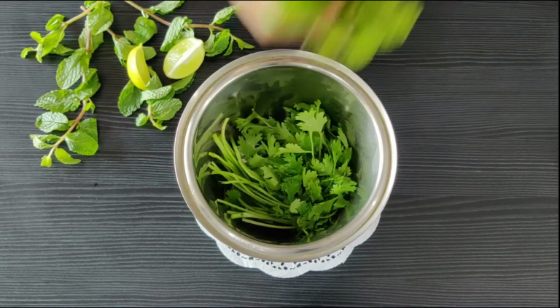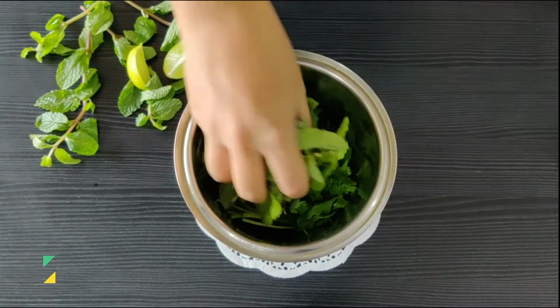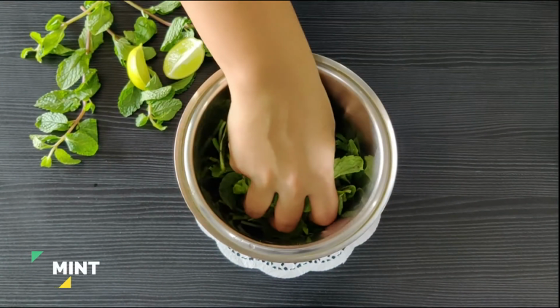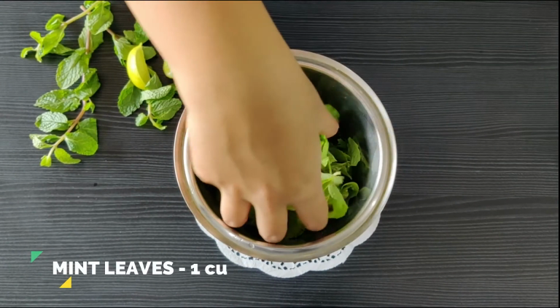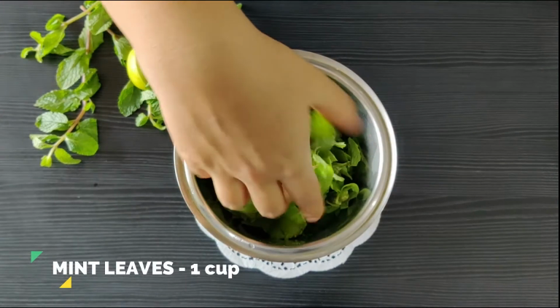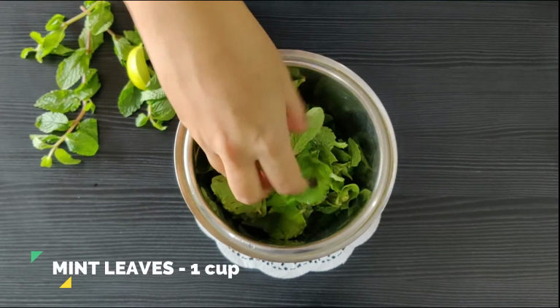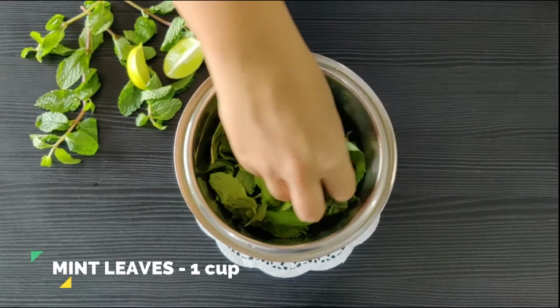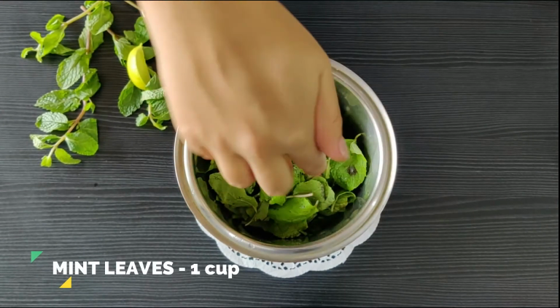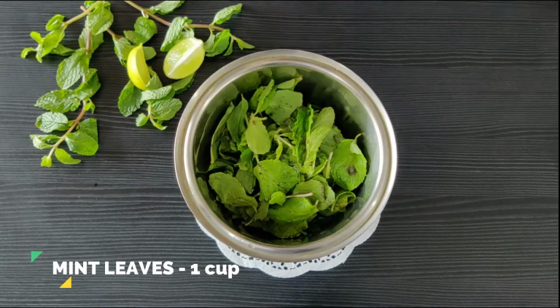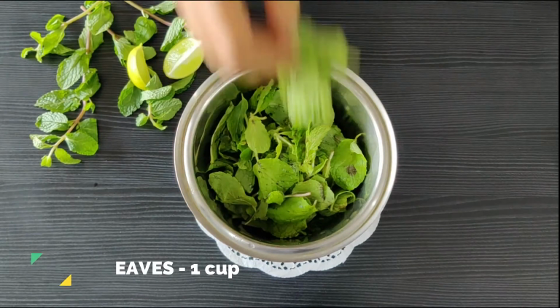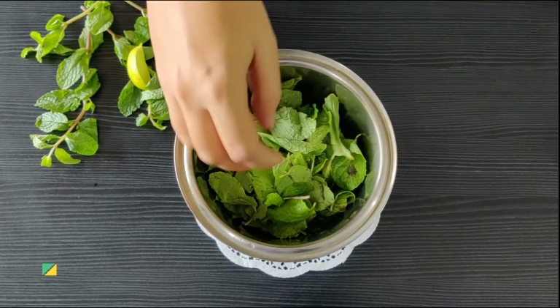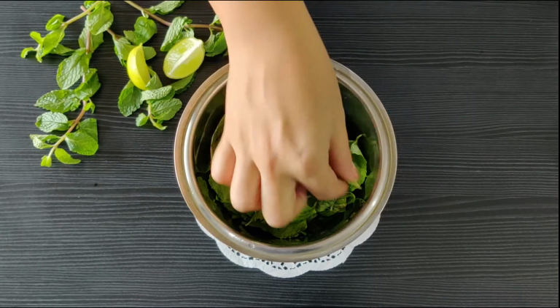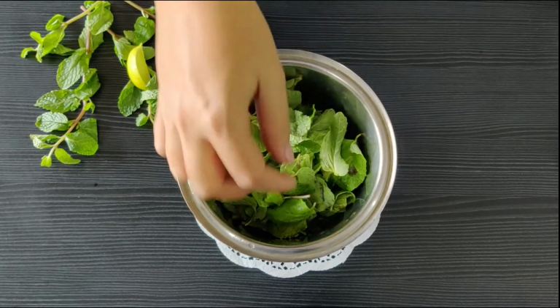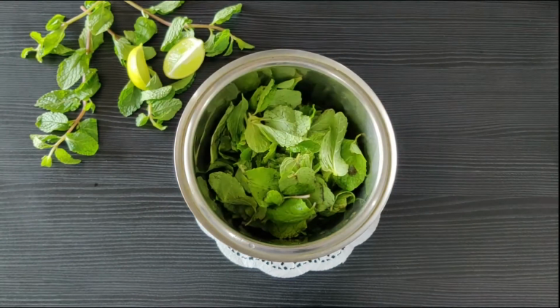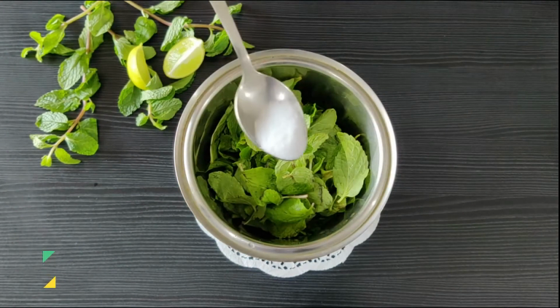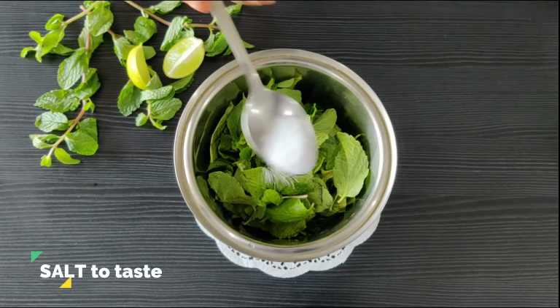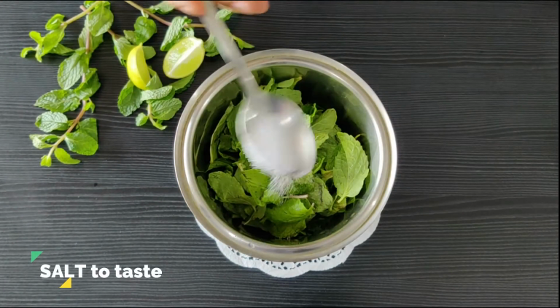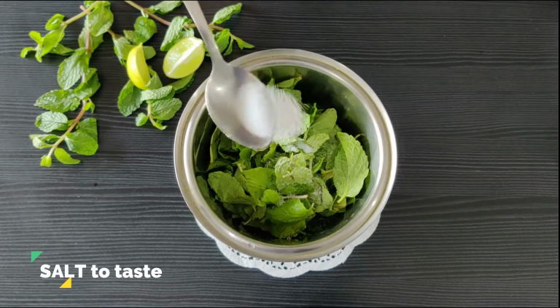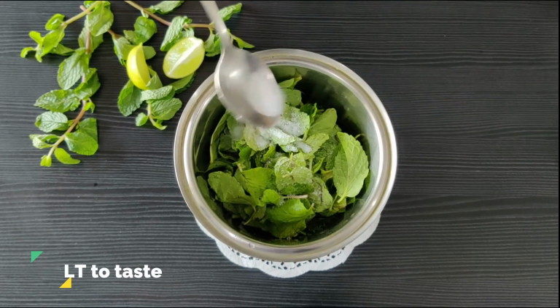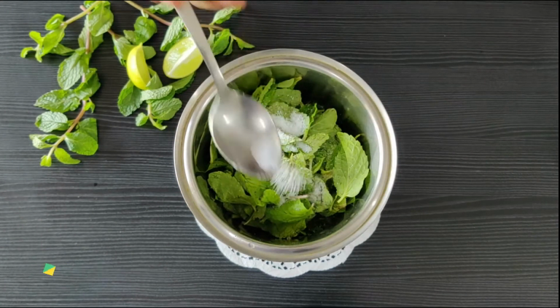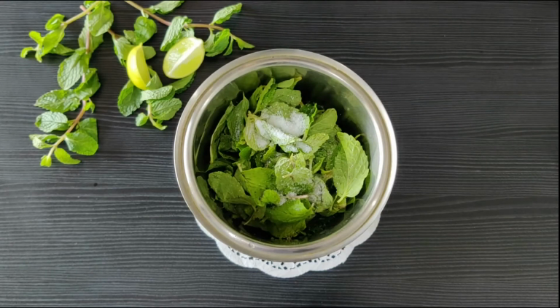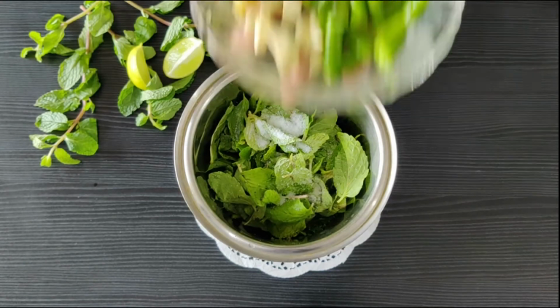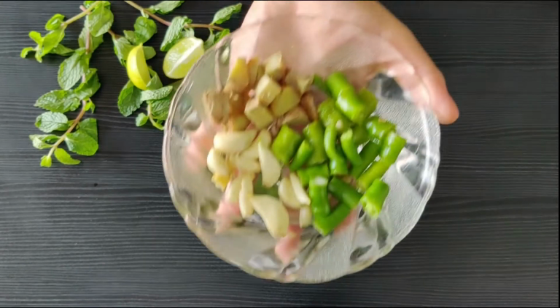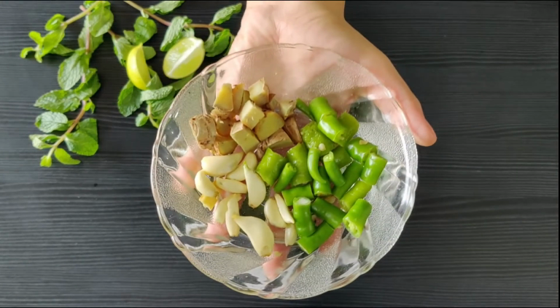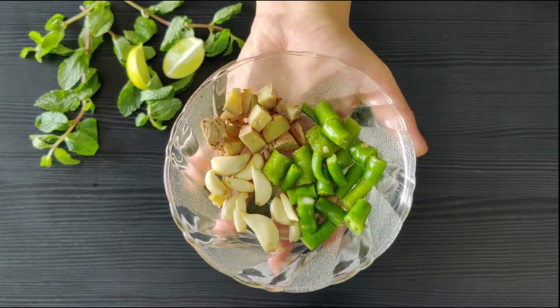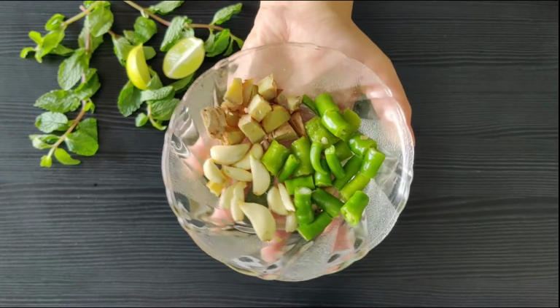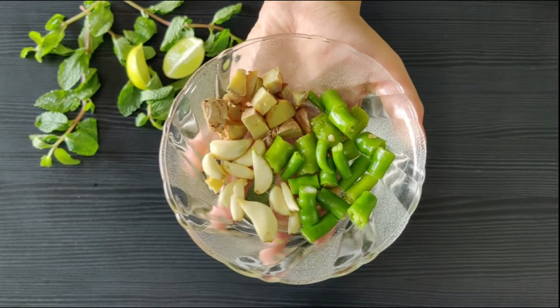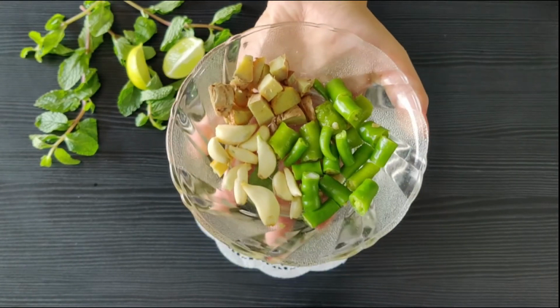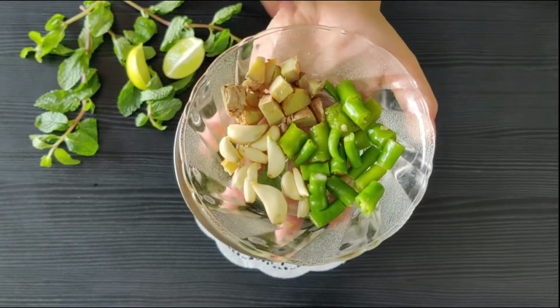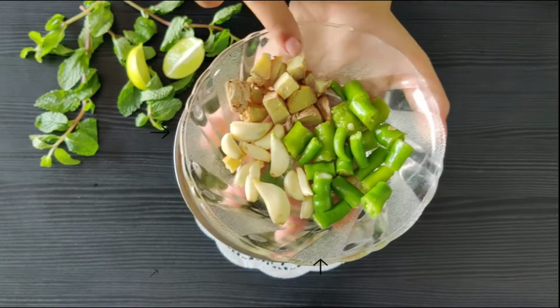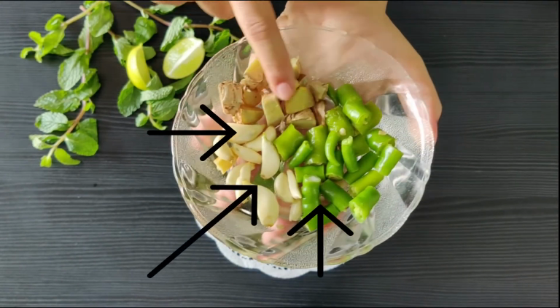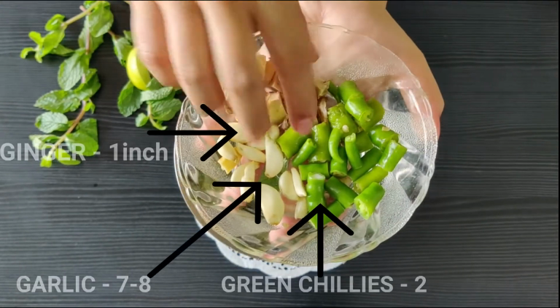Next, I'm adding double the amount of fresh mint leaves. Some salt to that. Now here I have some fresh ginger — it's just roughly chopped up.